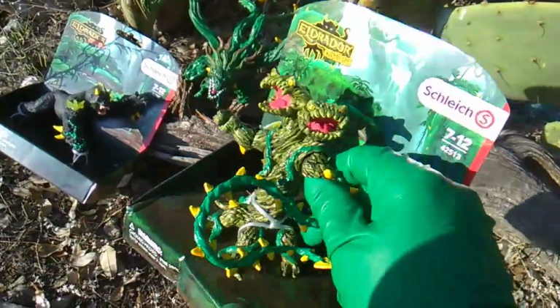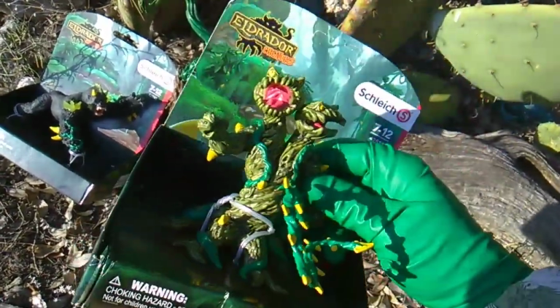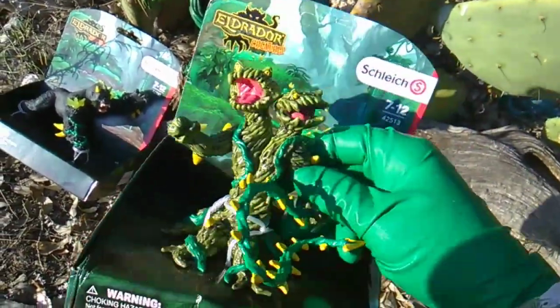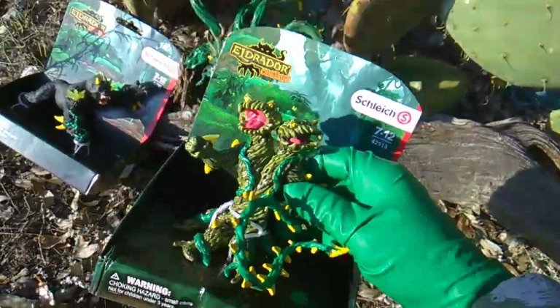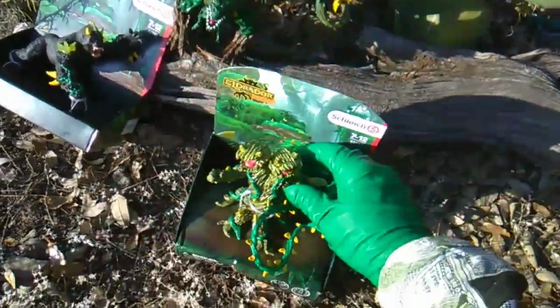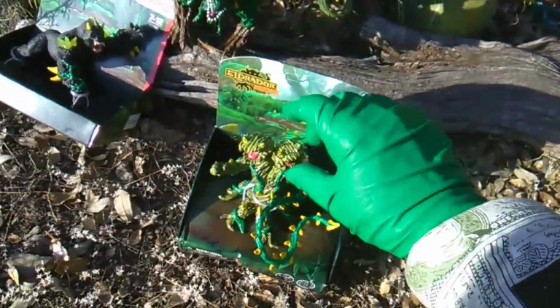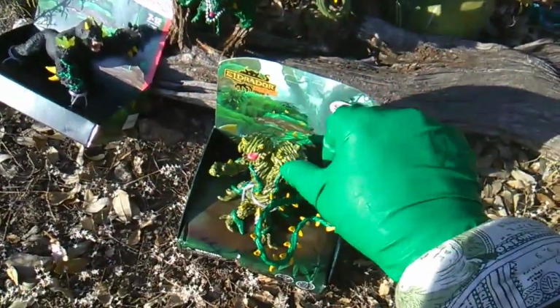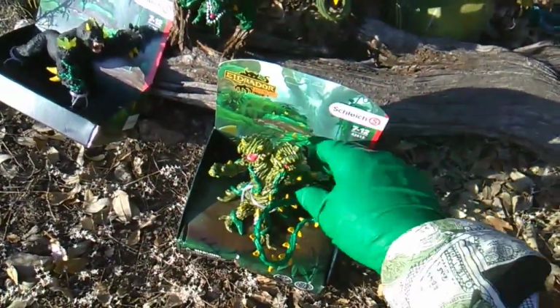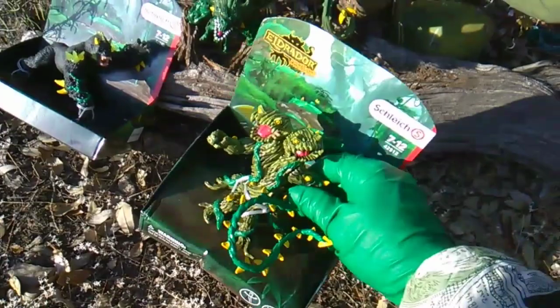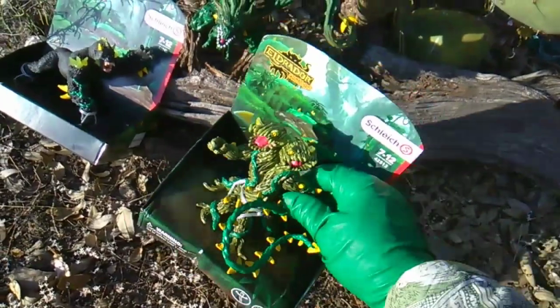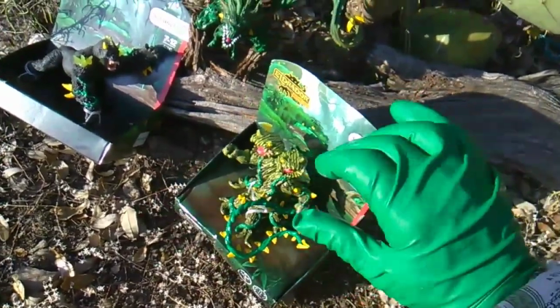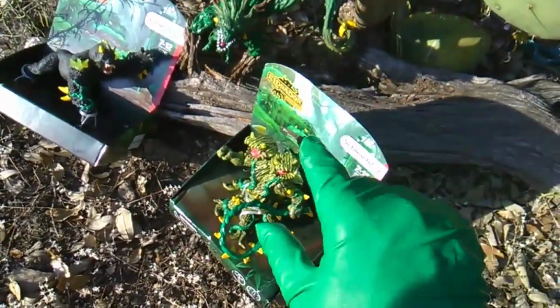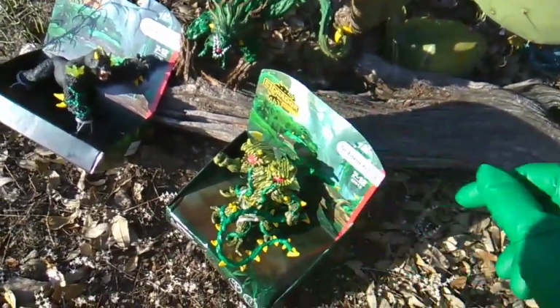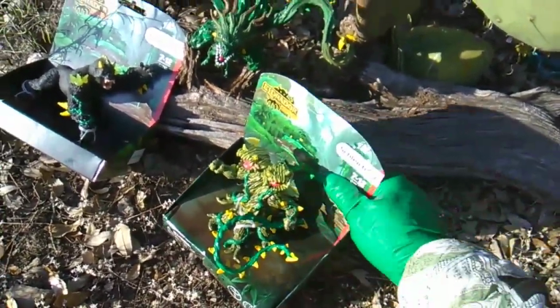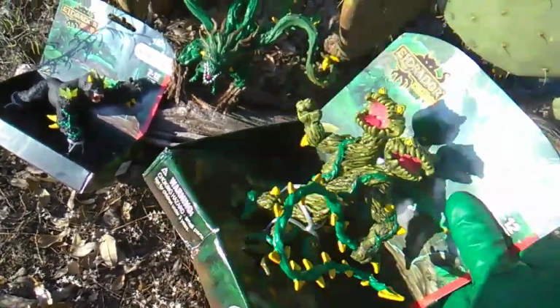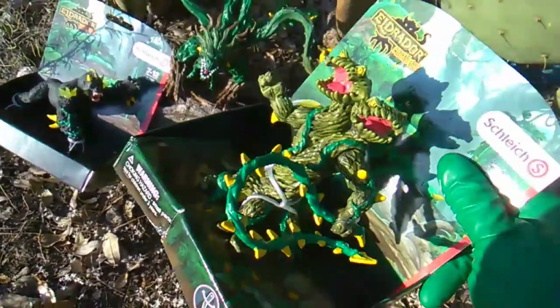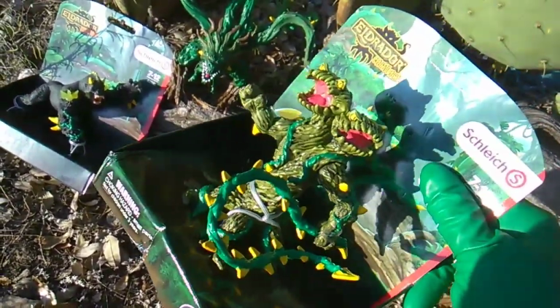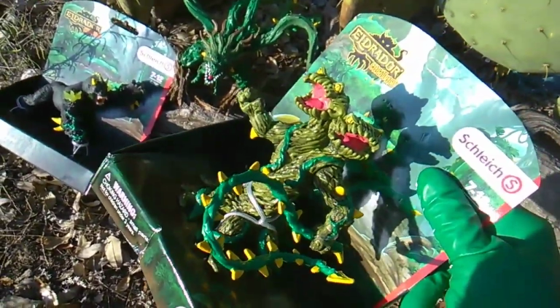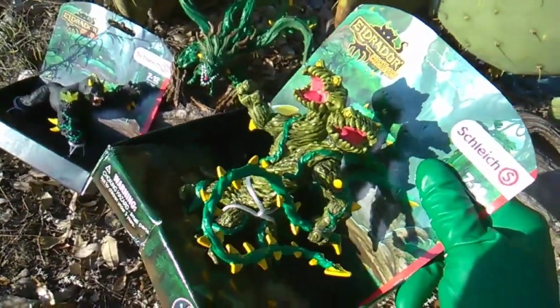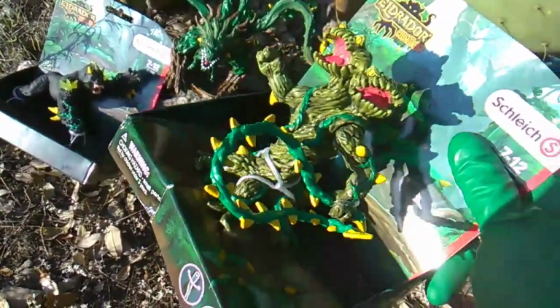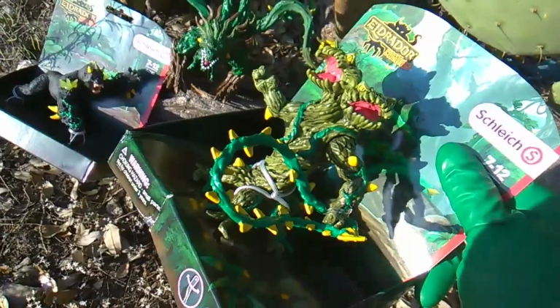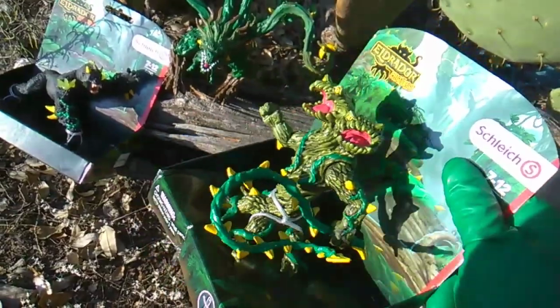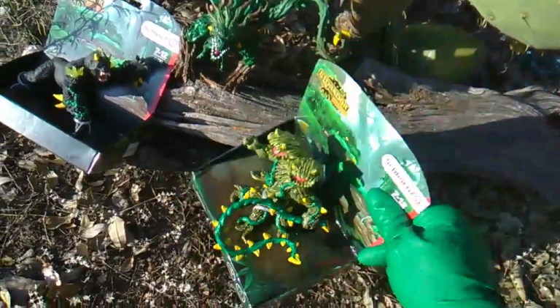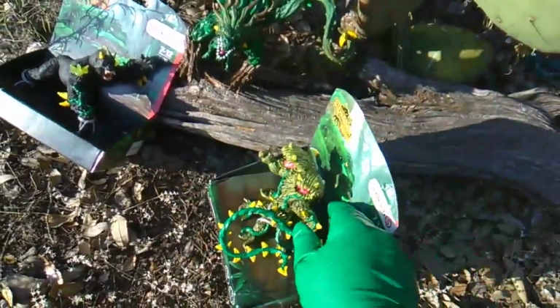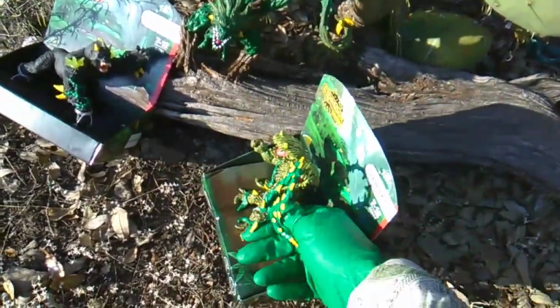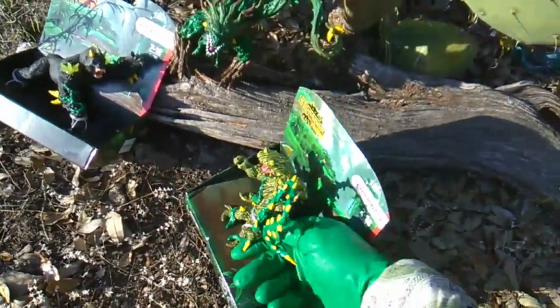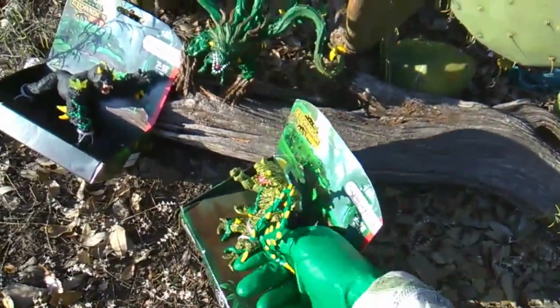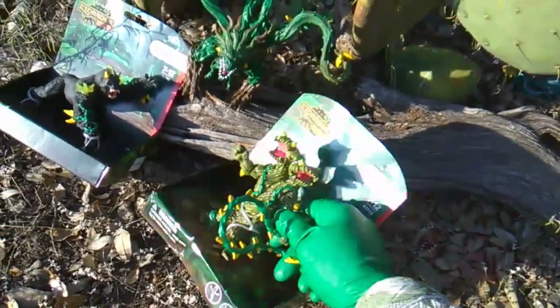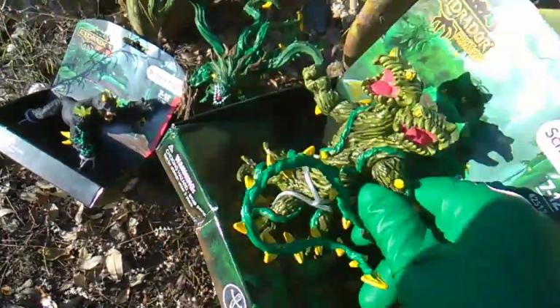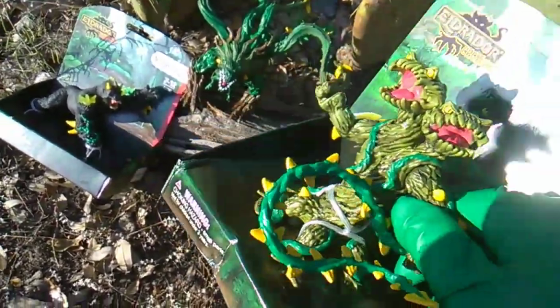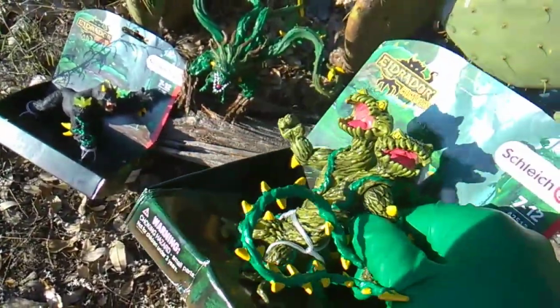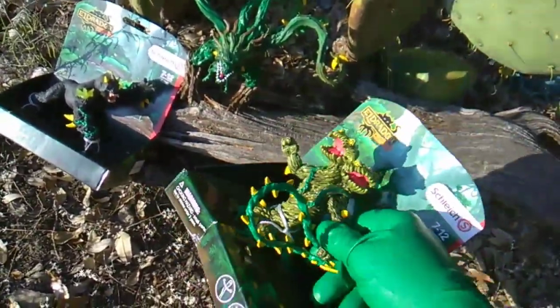The biggest setback is they didn't articulate those heads. I want those heads to move. Maybe I want them both facing forward, maybe I want them looking at each other arguing. But that's where the articulation needs to be. This one is $20.